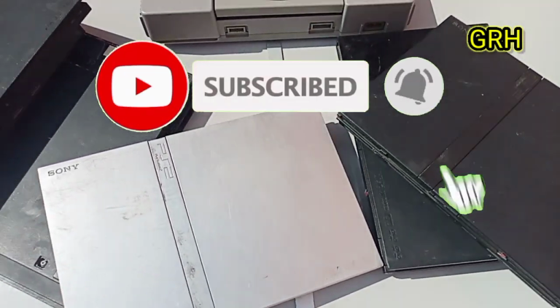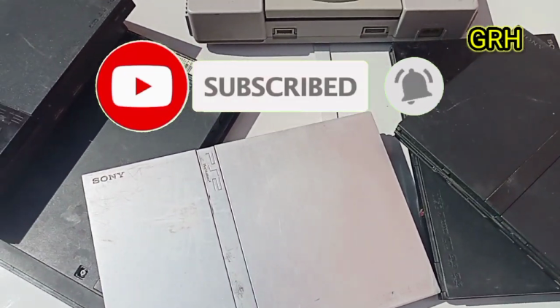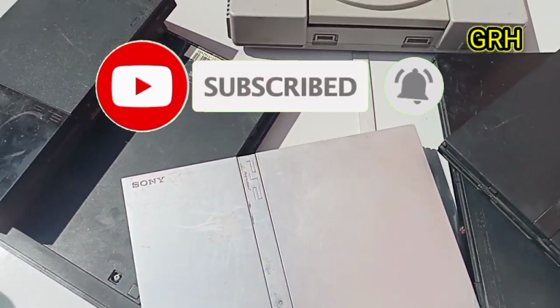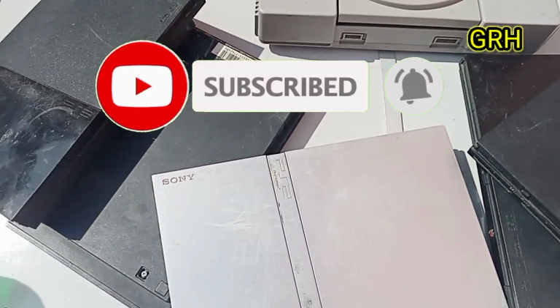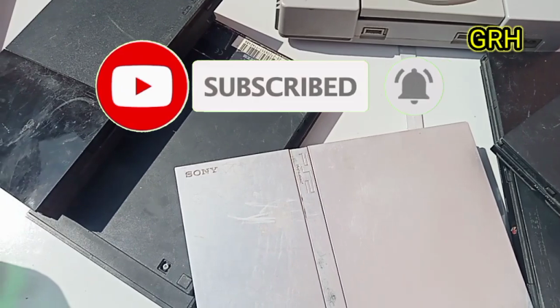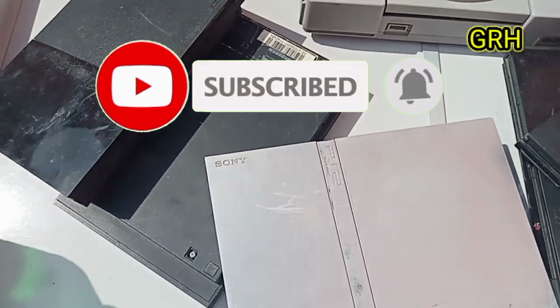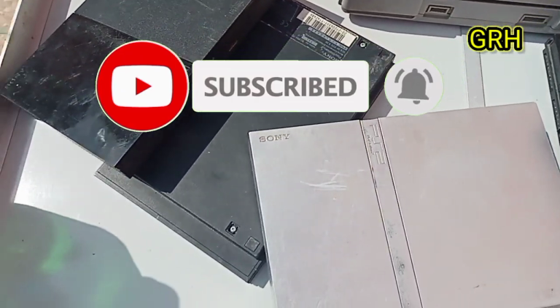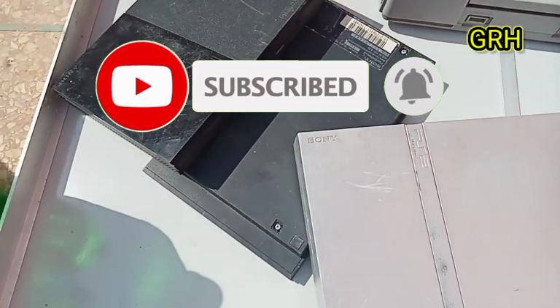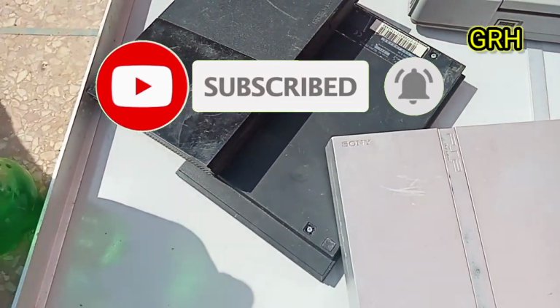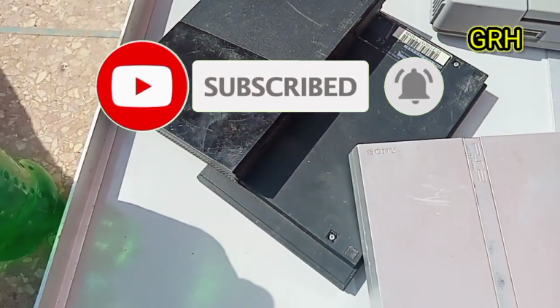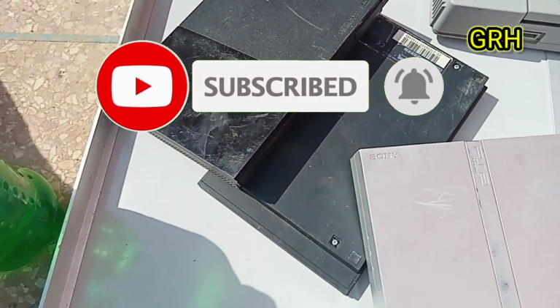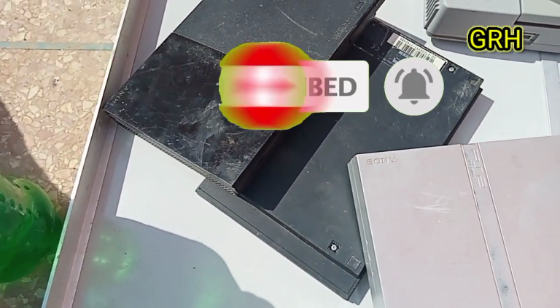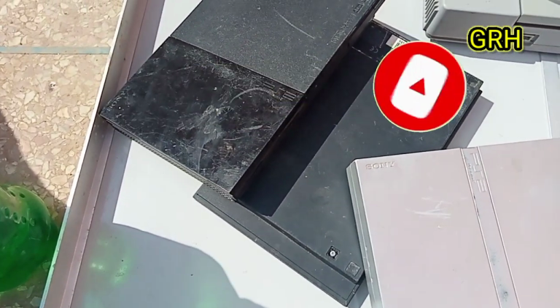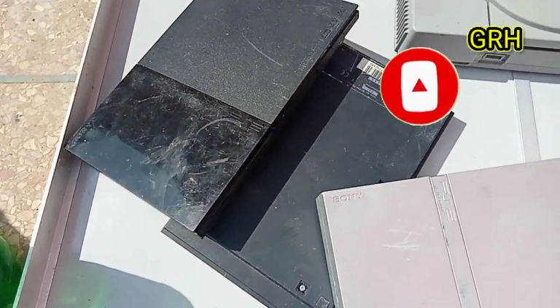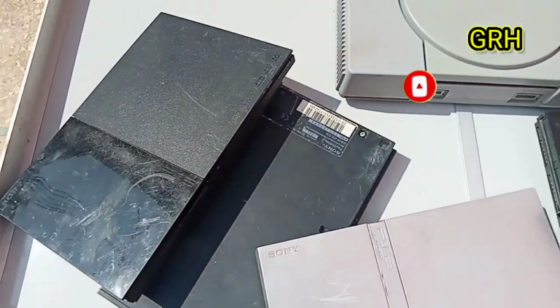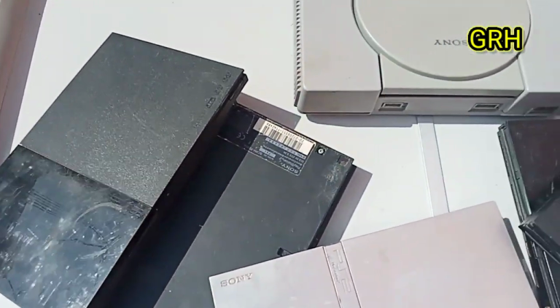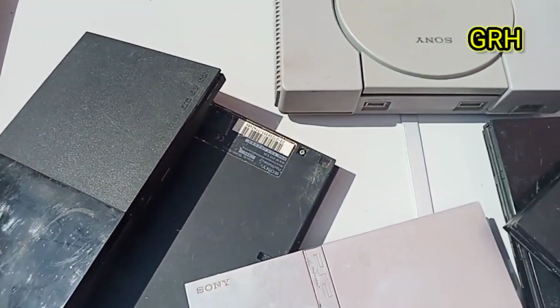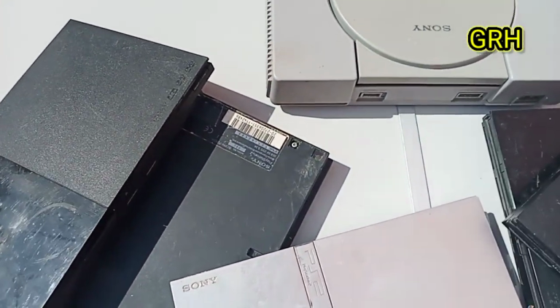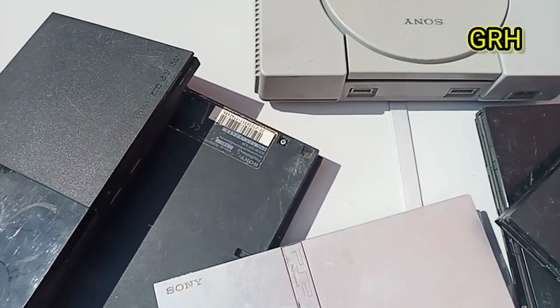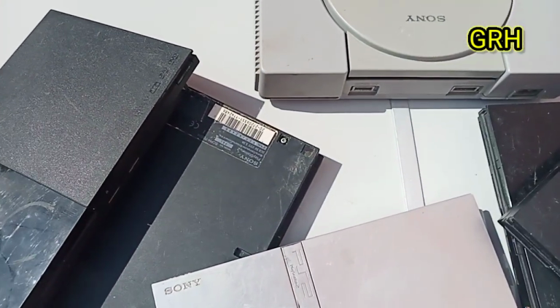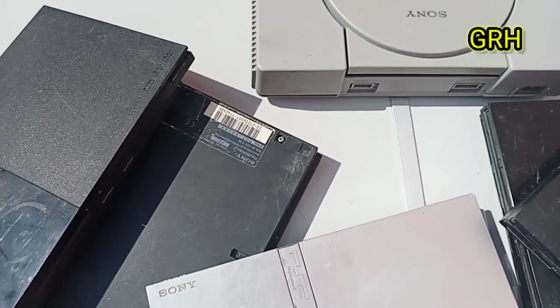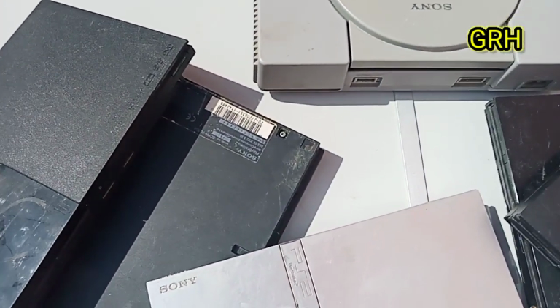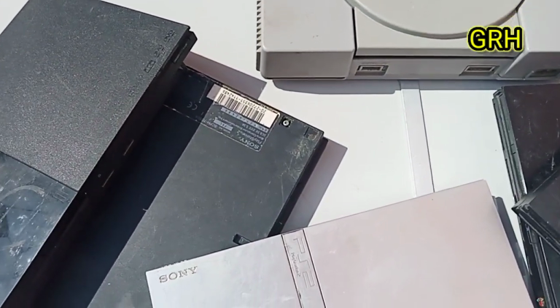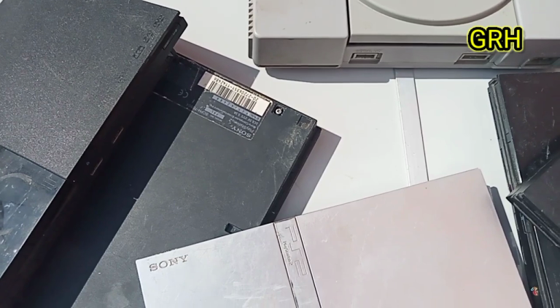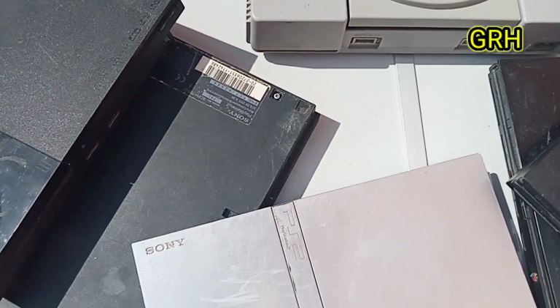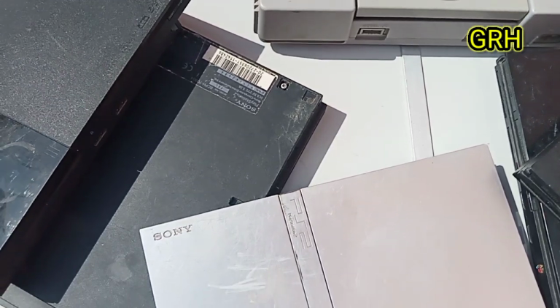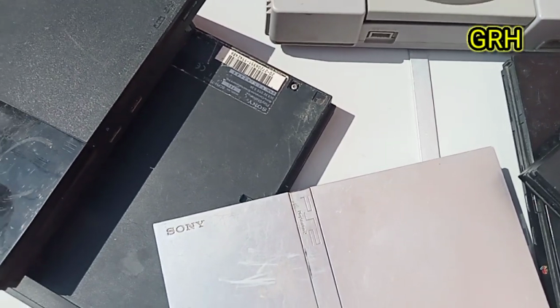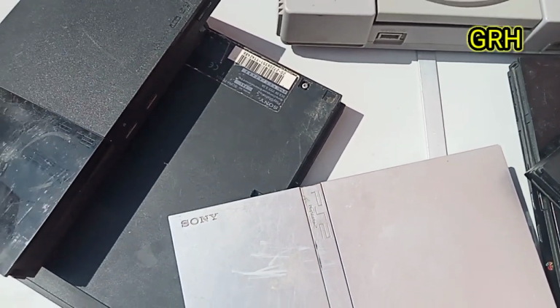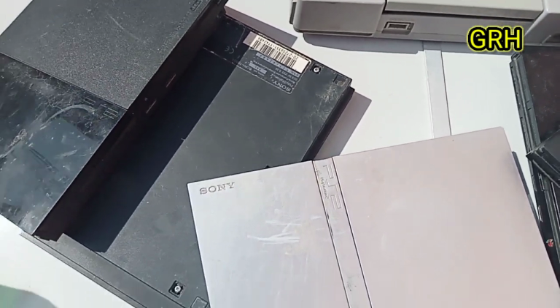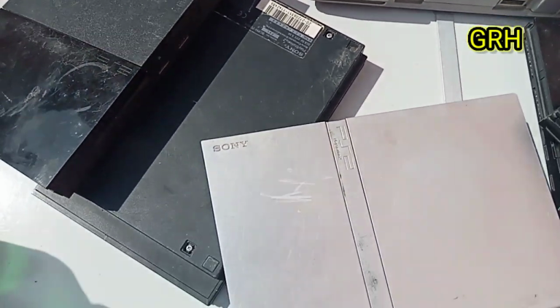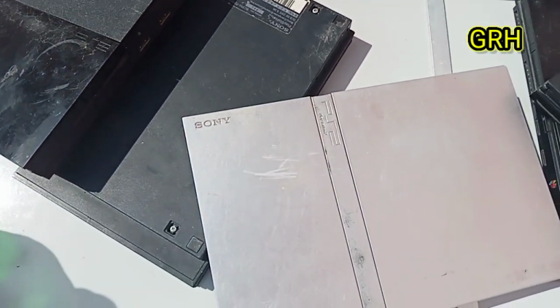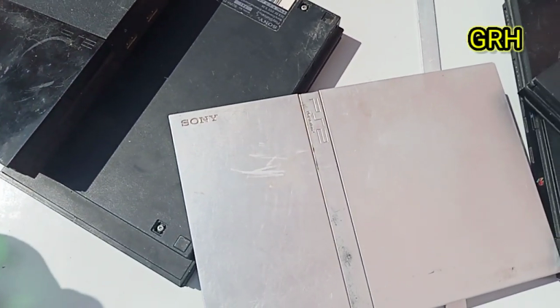As you will see here, these are the PlayStation 2 TV games. For me, this is one of the best devices I am looking for in the e-waste market.